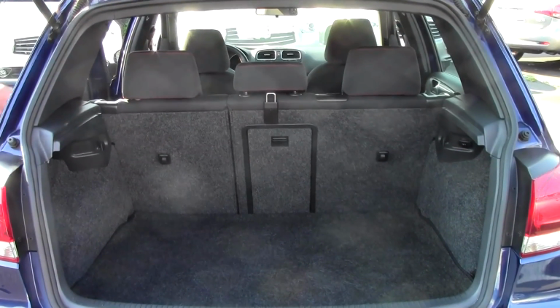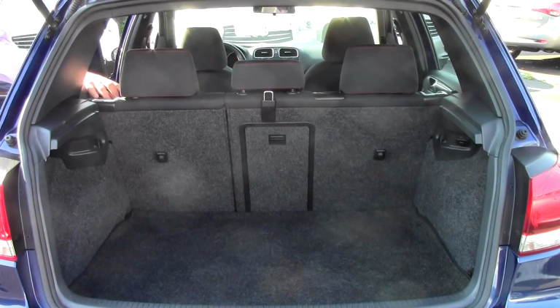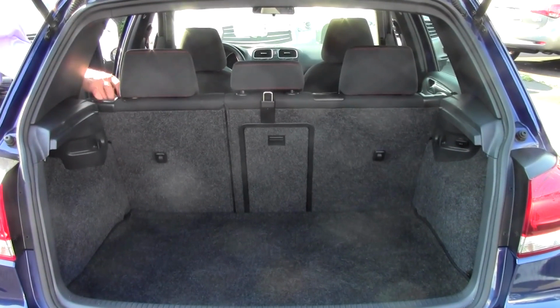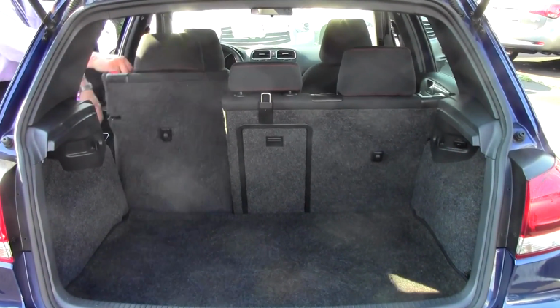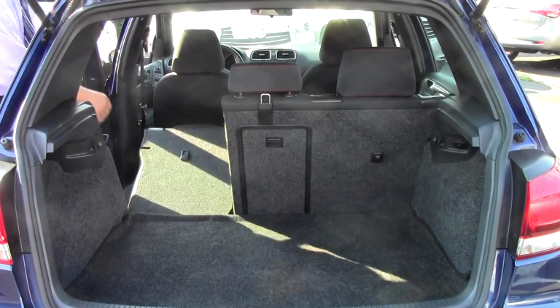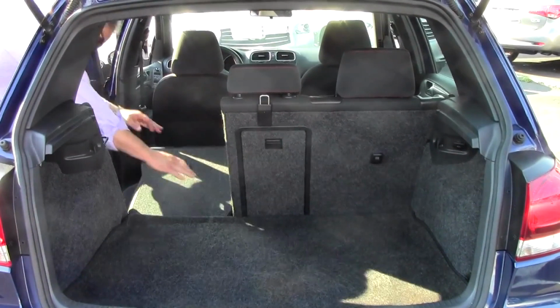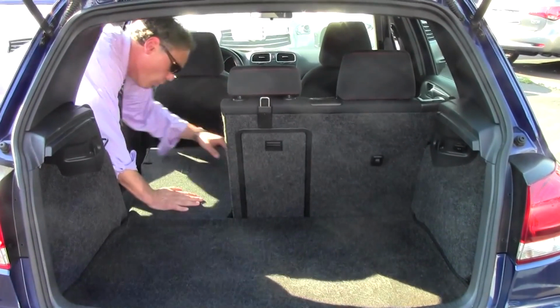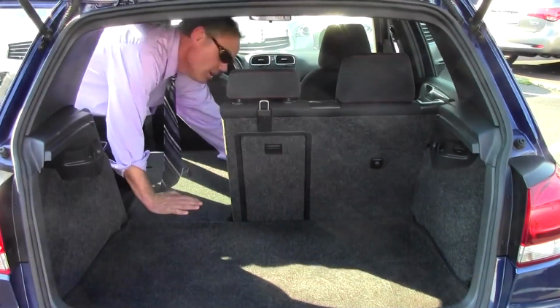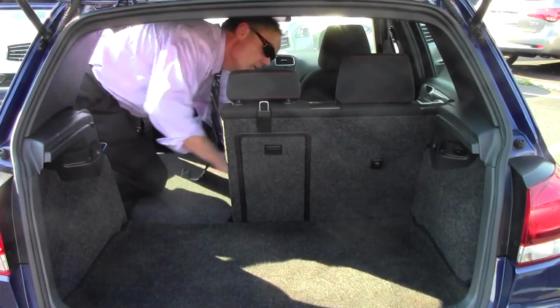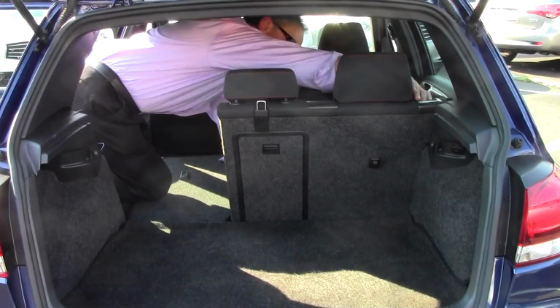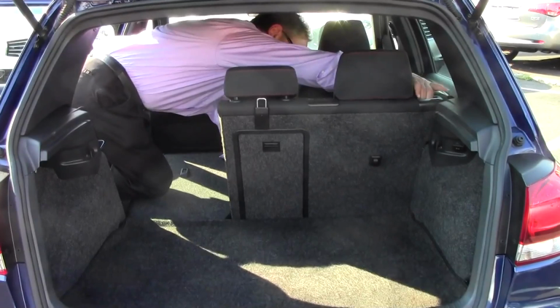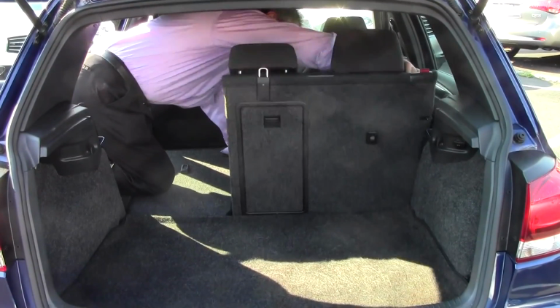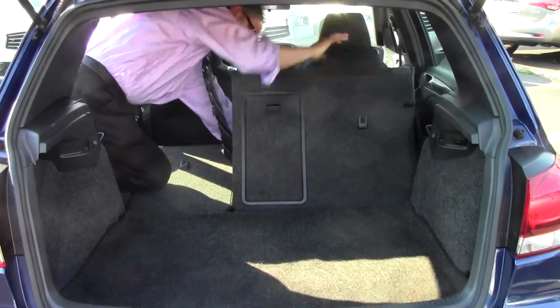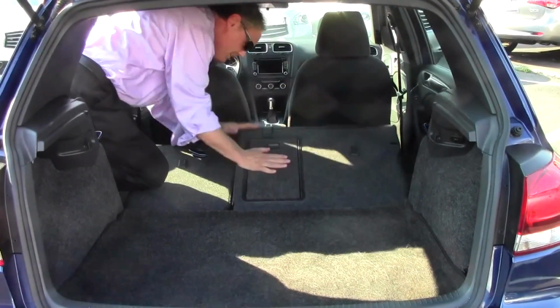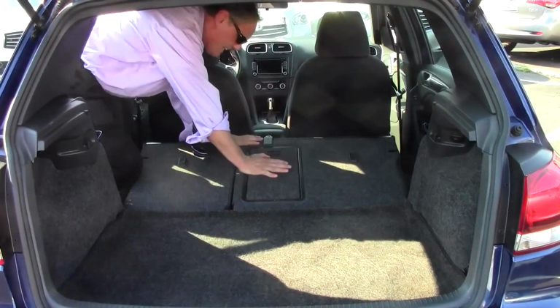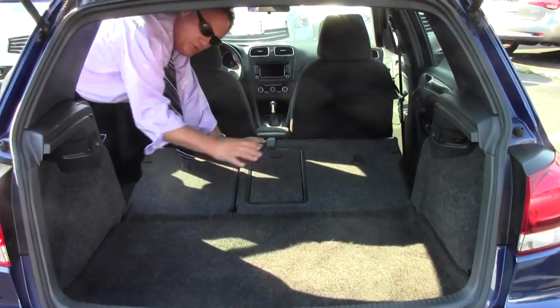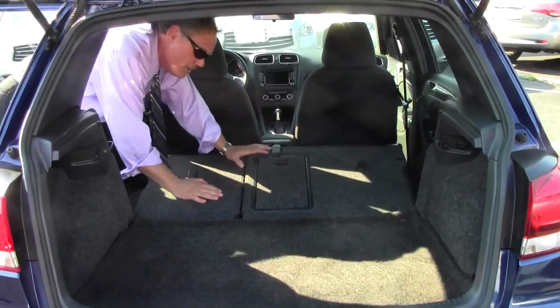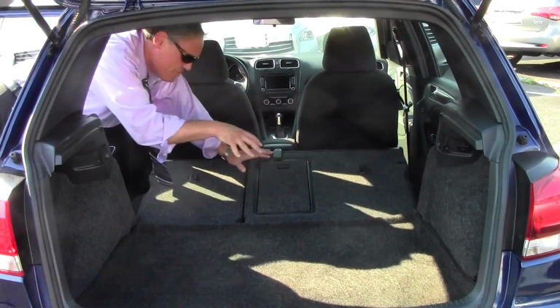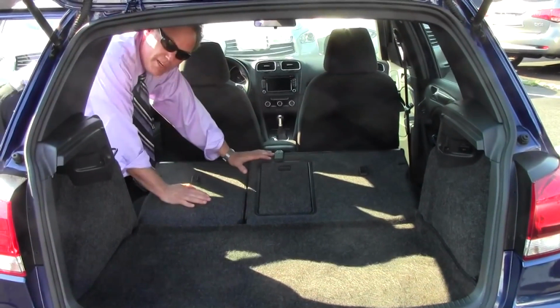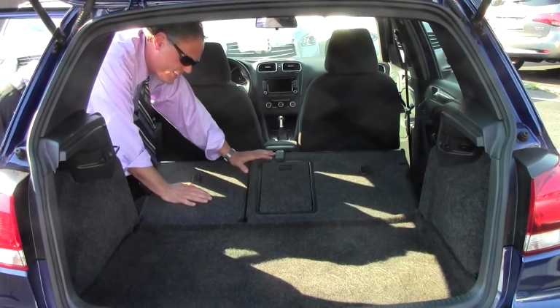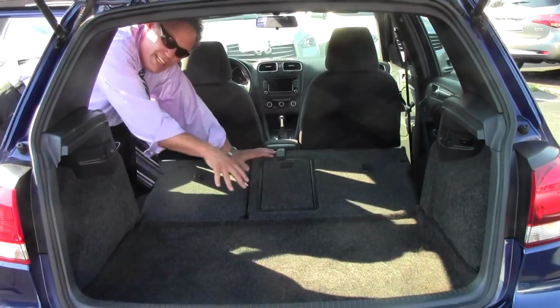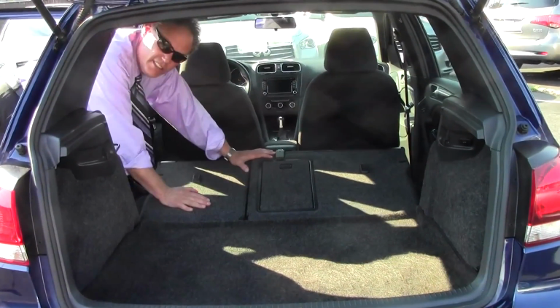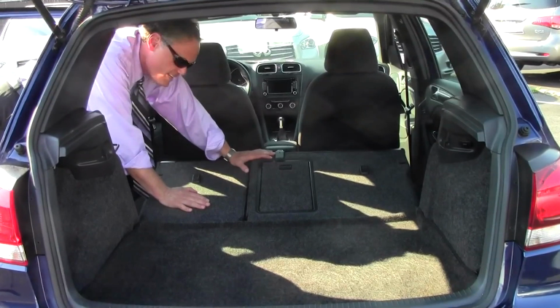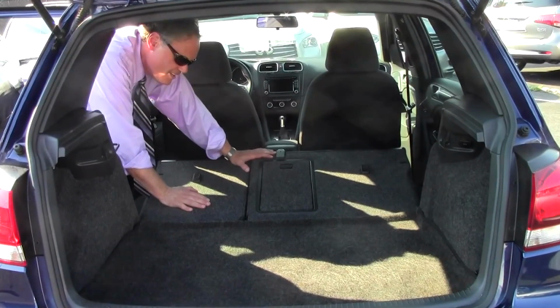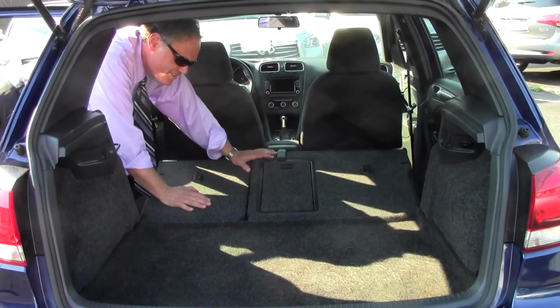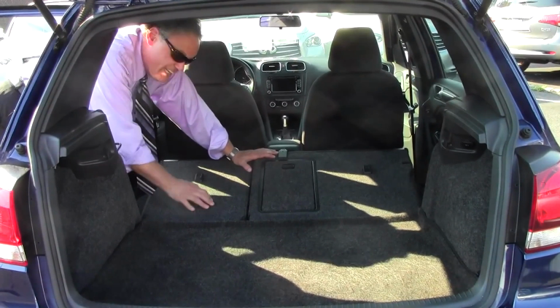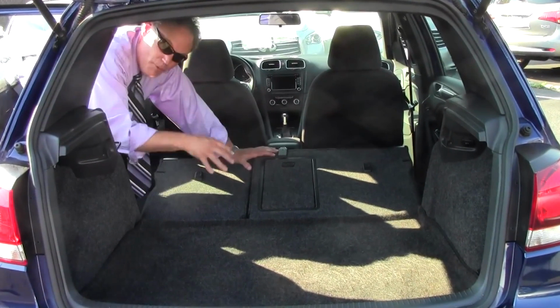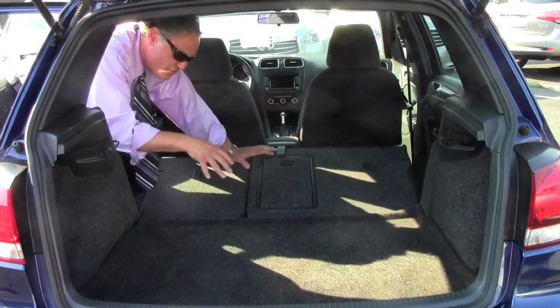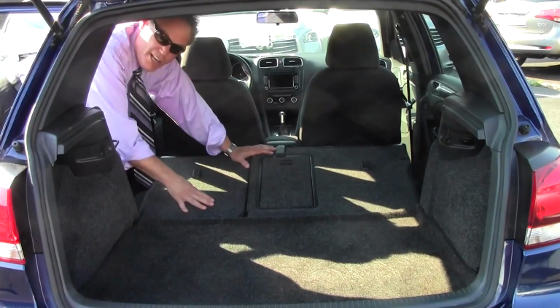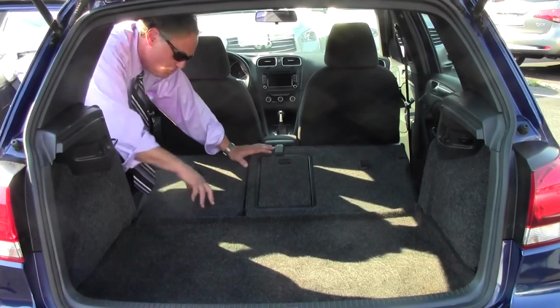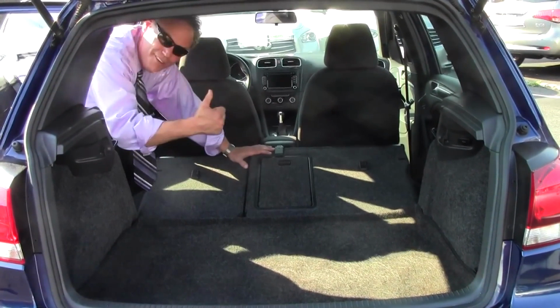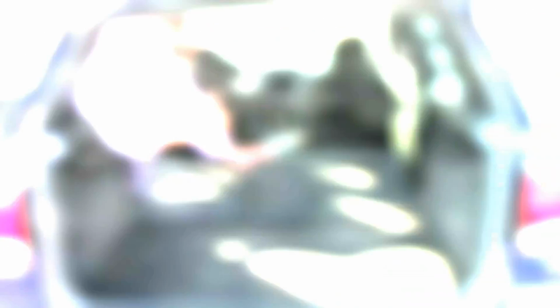Pull down either half of the rear seat, or both sides — it's enormous back here. You could put two mountain bikes back here, a flat screen TV, a skateboard, a snowboard, books heading back to school. It's perfect.